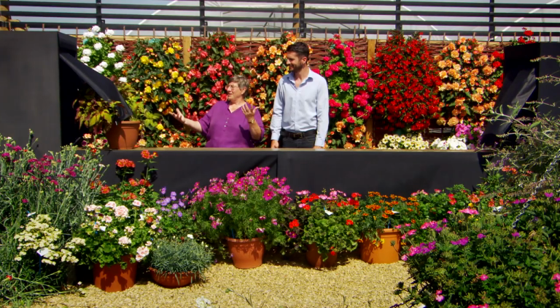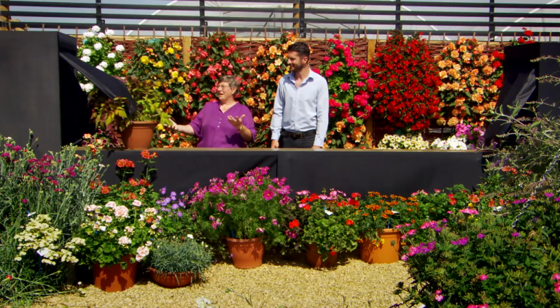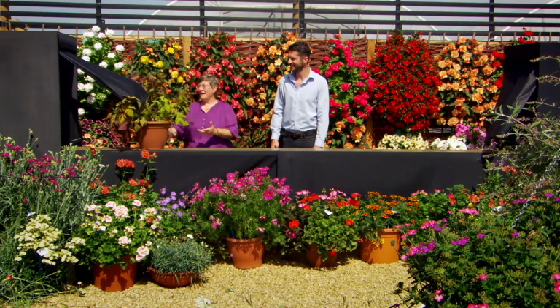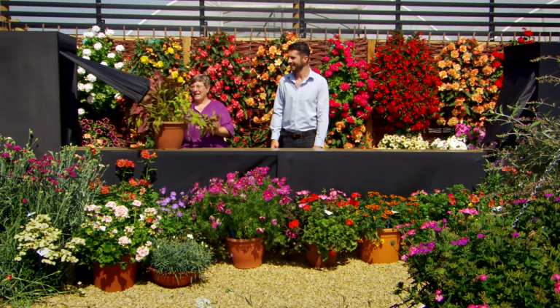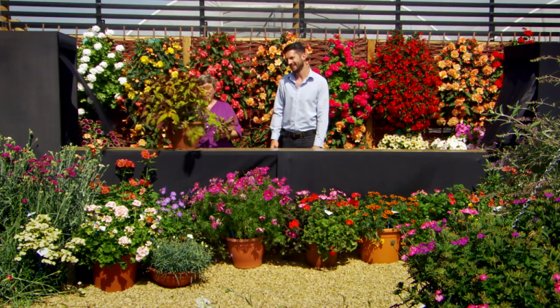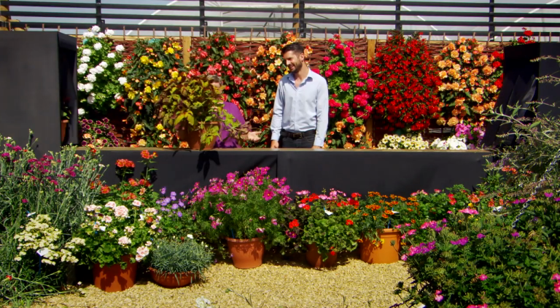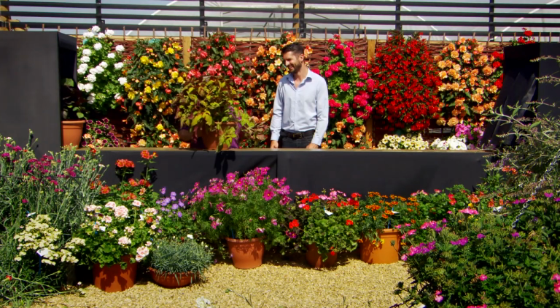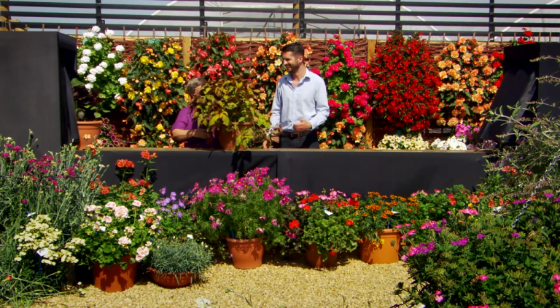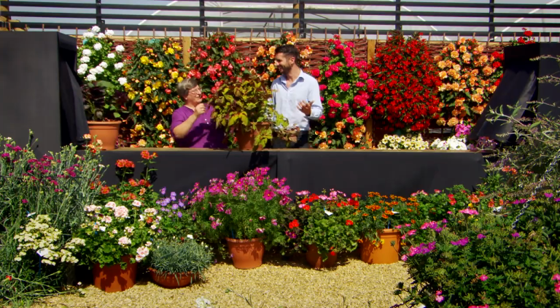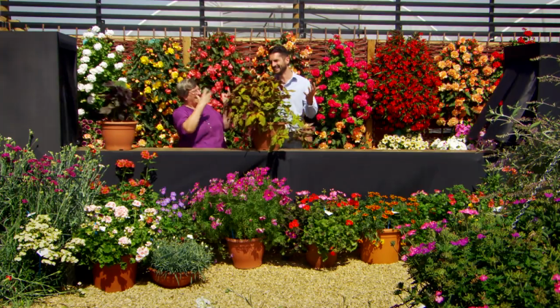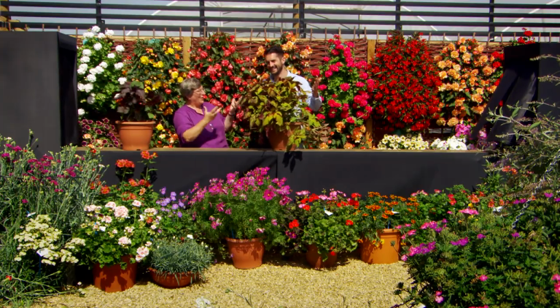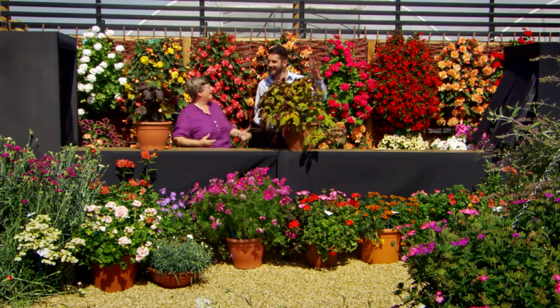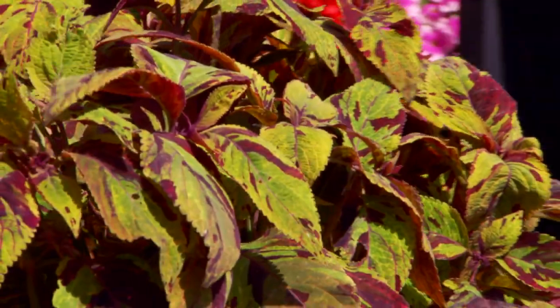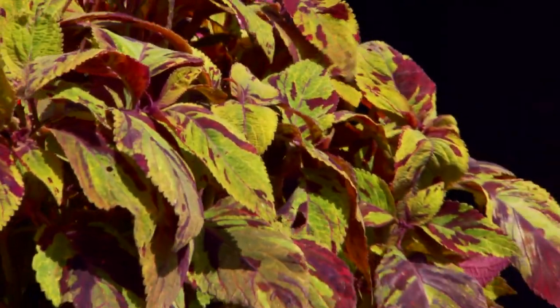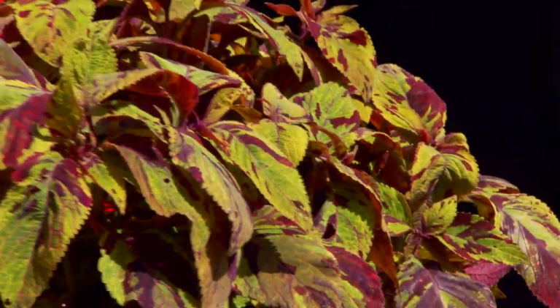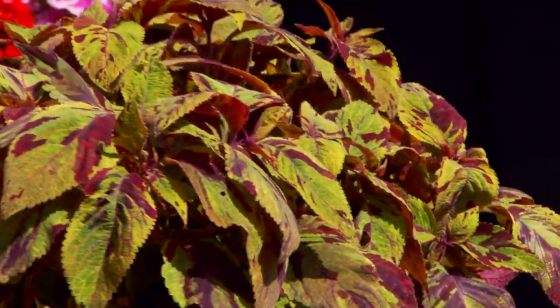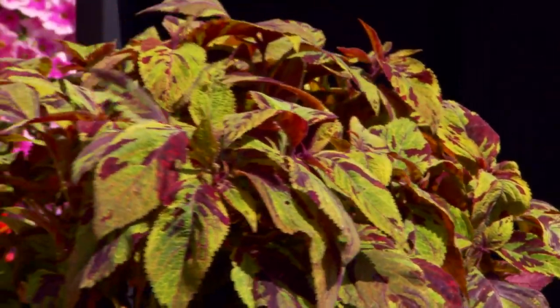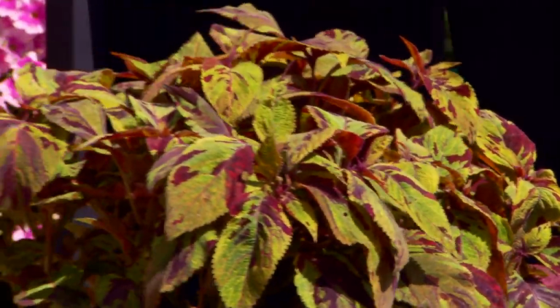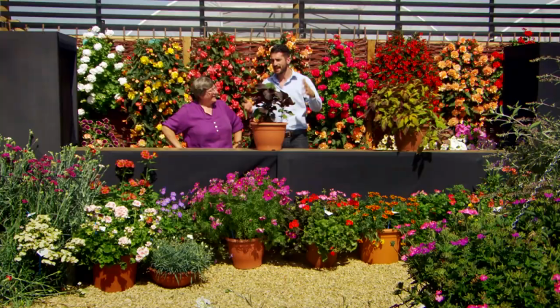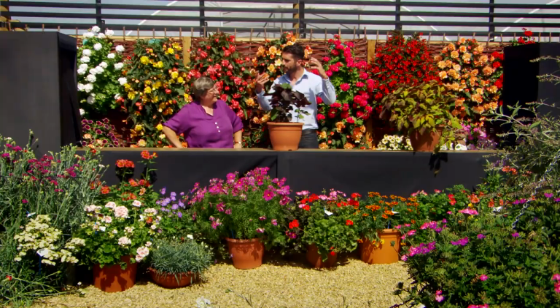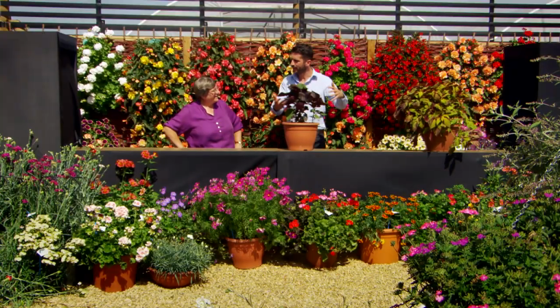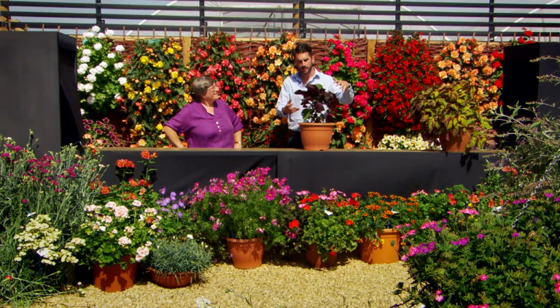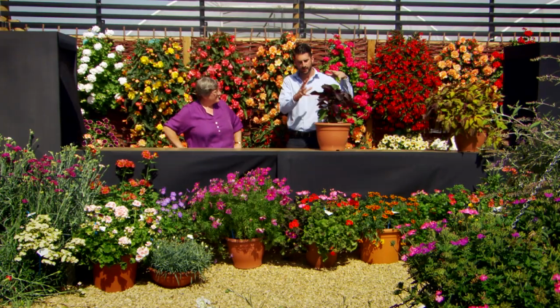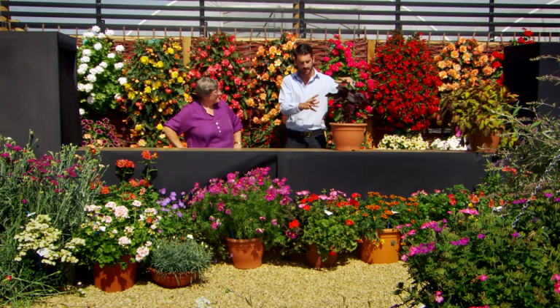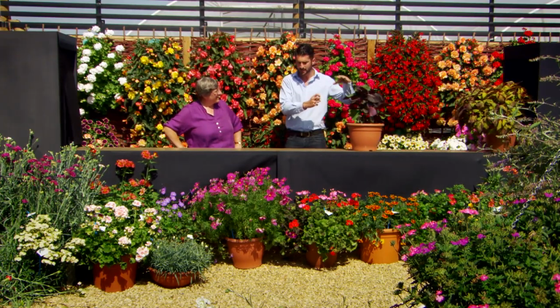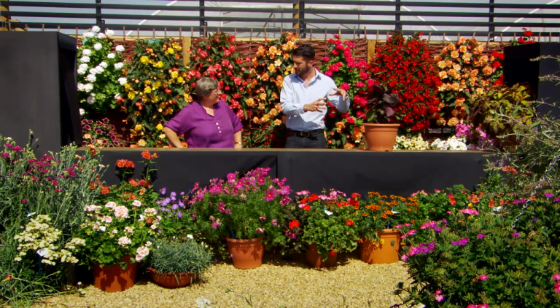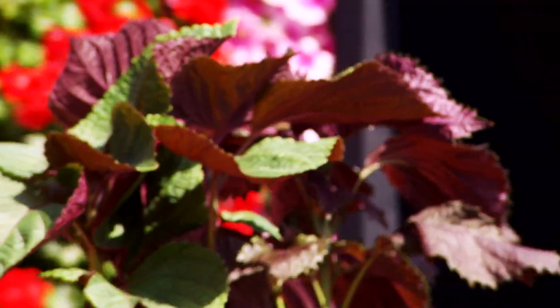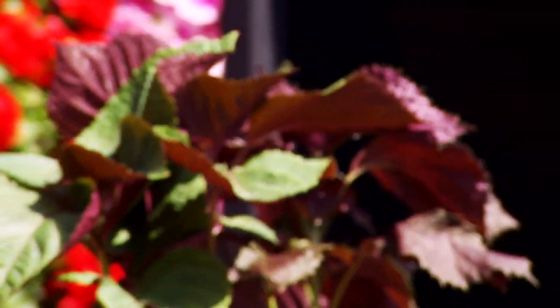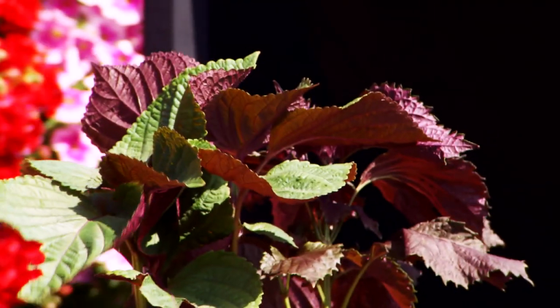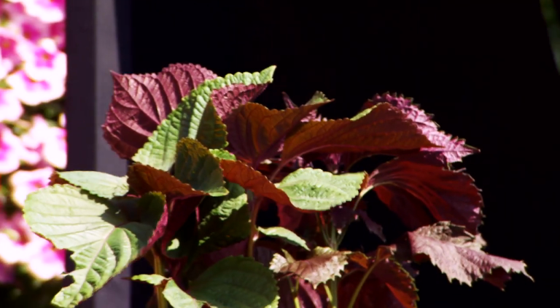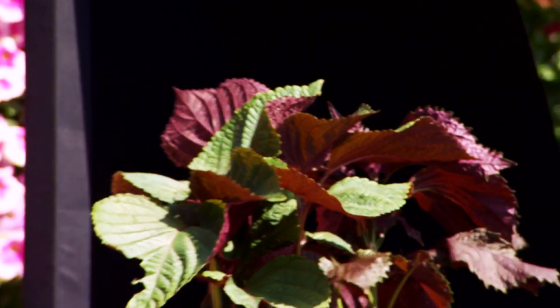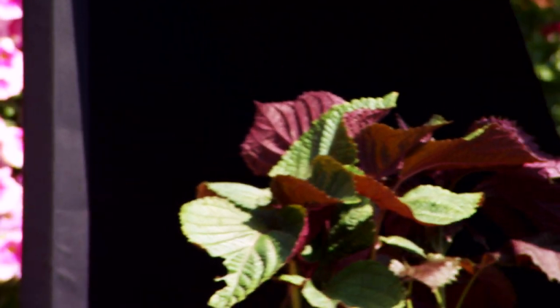Coleus — a plant that many of us have grown as children and as we've got older. A traditional foliage plant in Victorian times, but now we have perilla, which is very similar, nice colours, but also edible — good for stir-fries or salads.